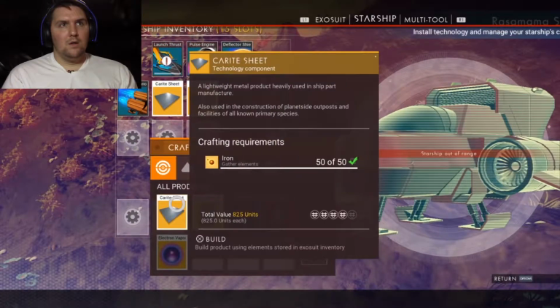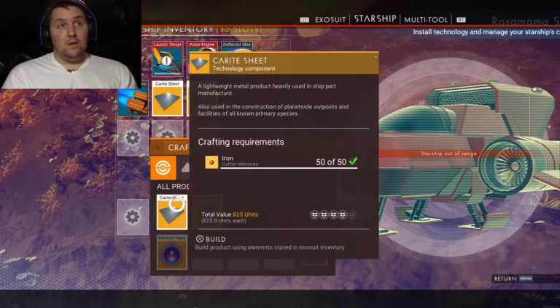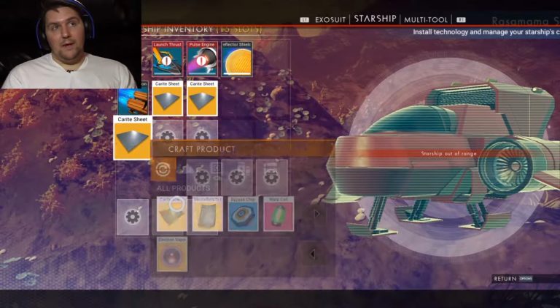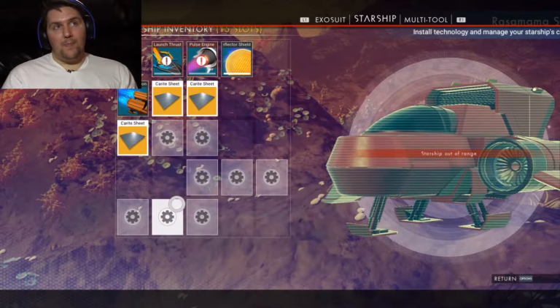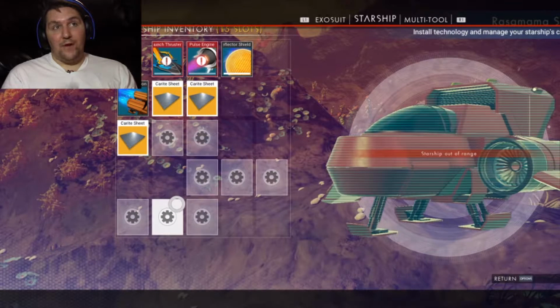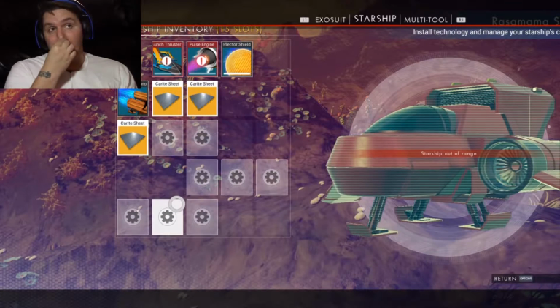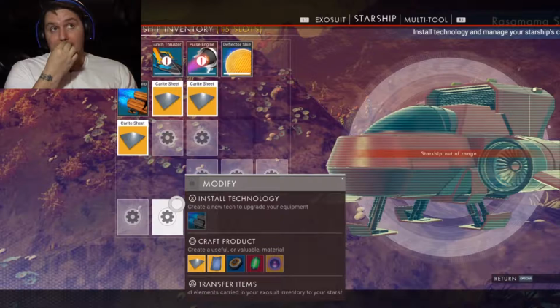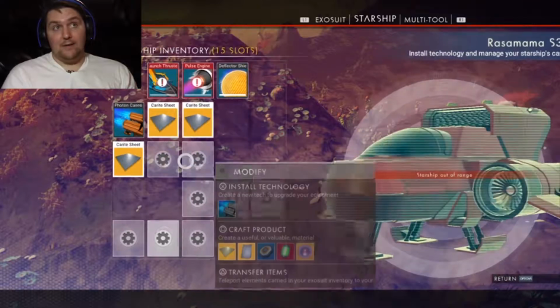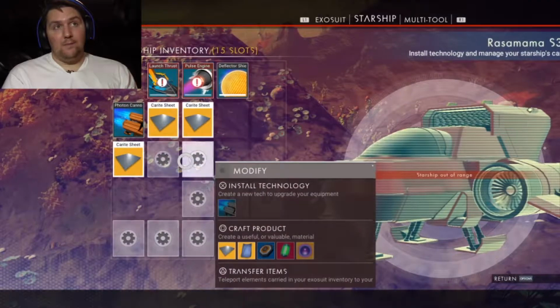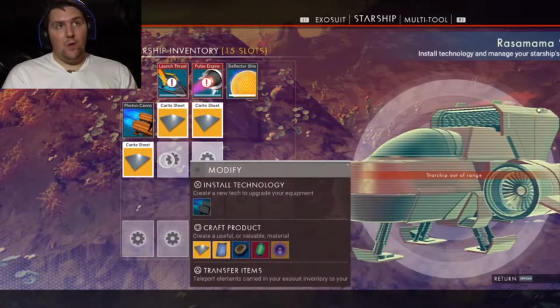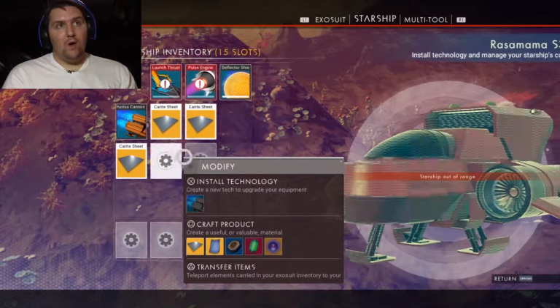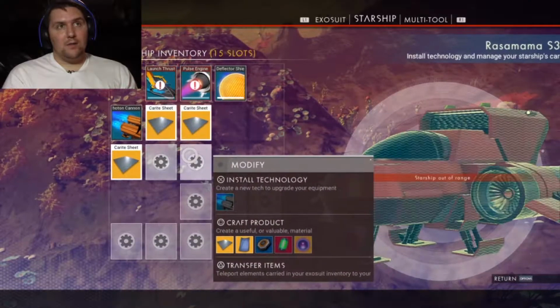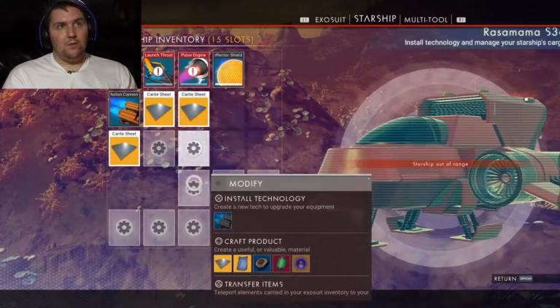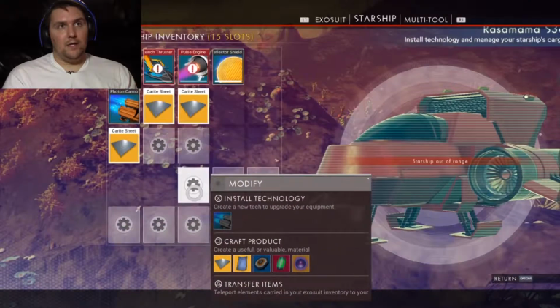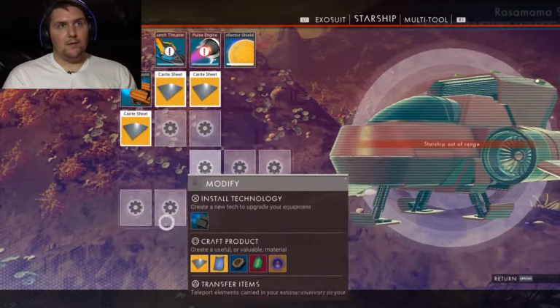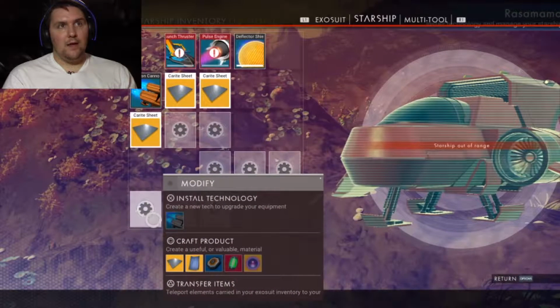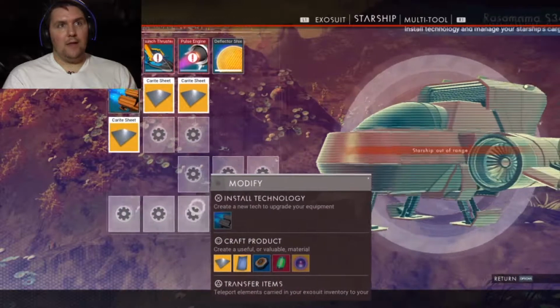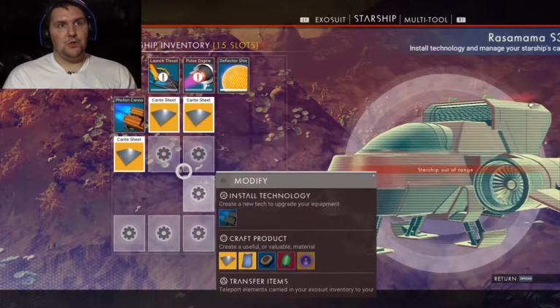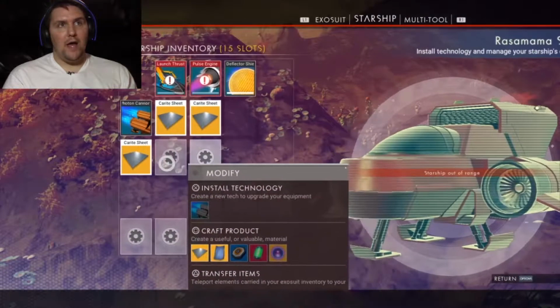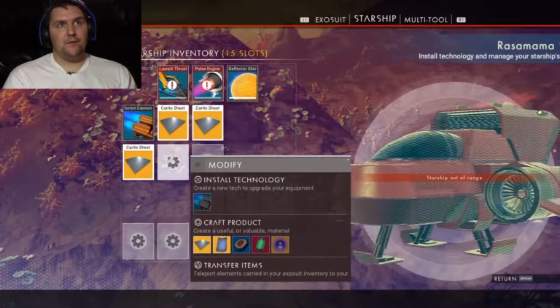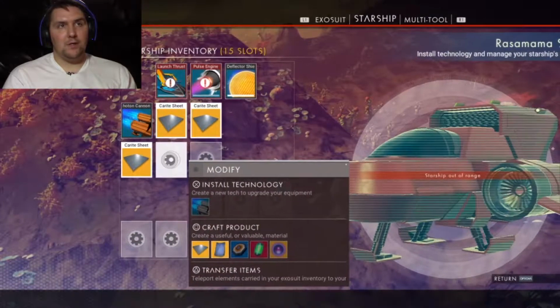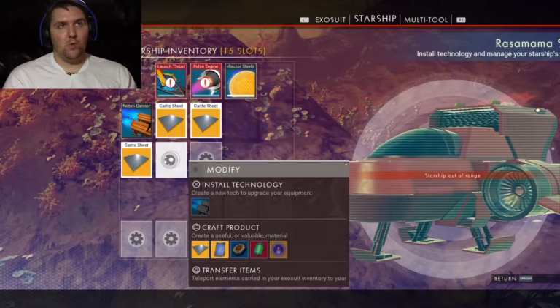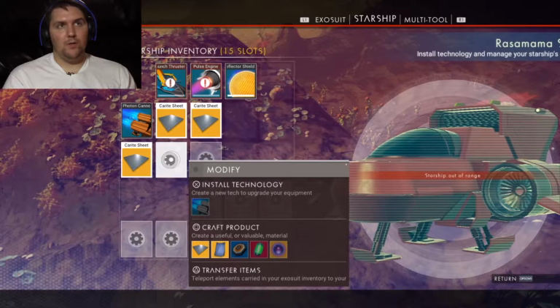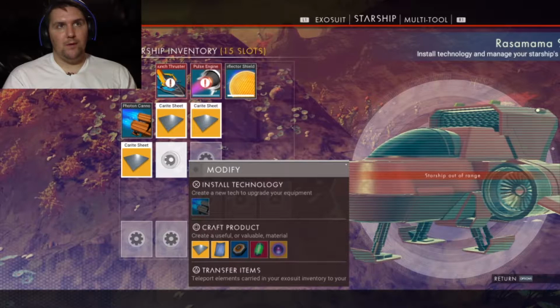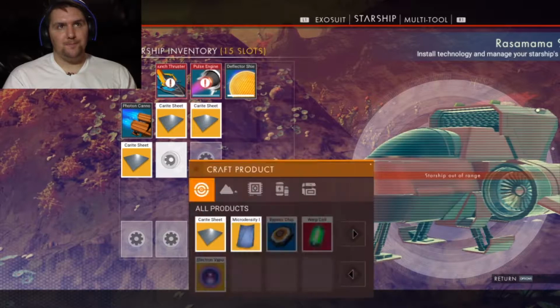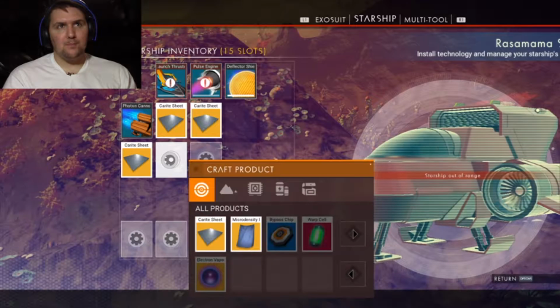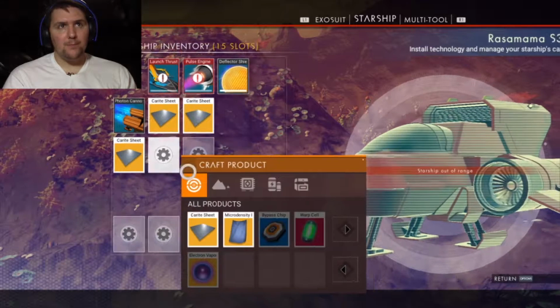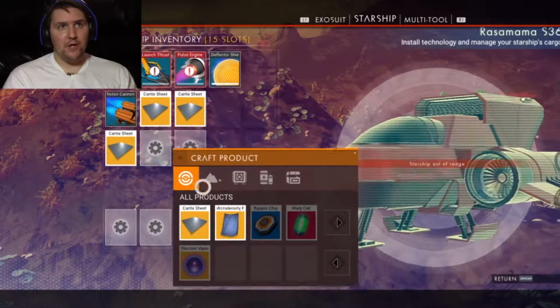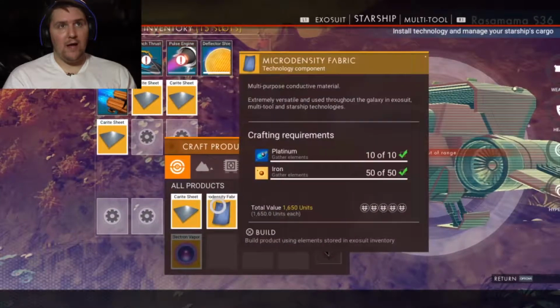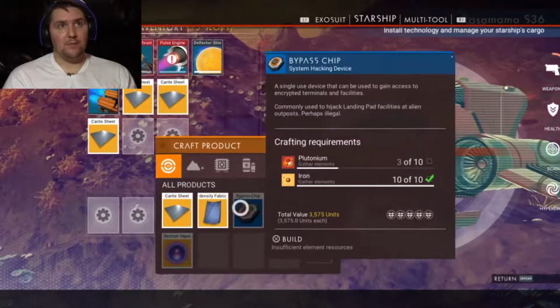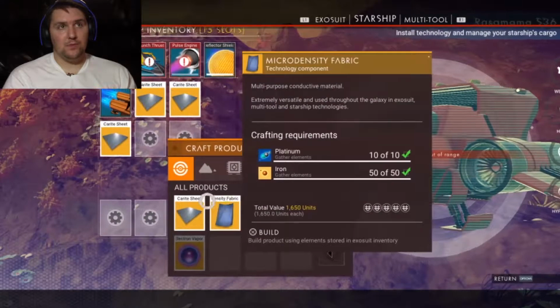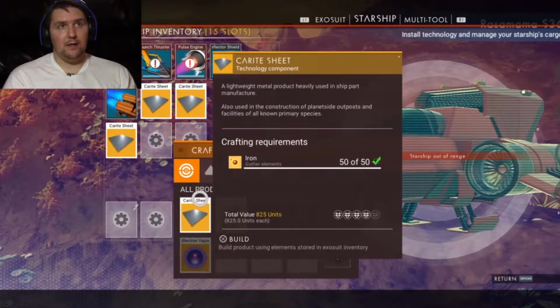I'm figuring this out as I go. You have all these little gears and that lets you craft. If you hit square when you're in the menu, it brings up your craft items, which is kind of neat.